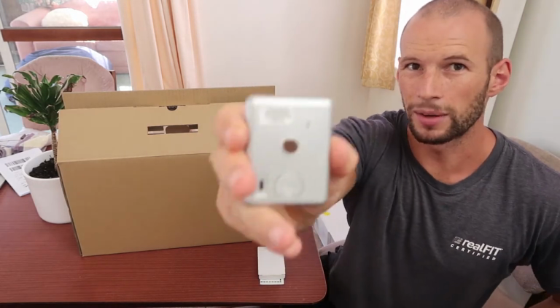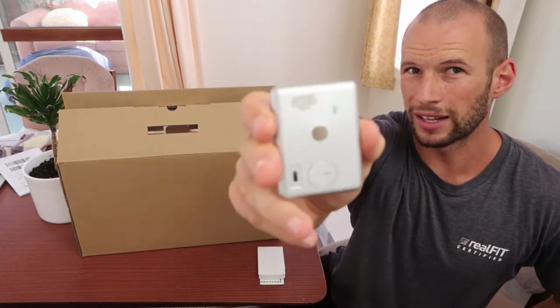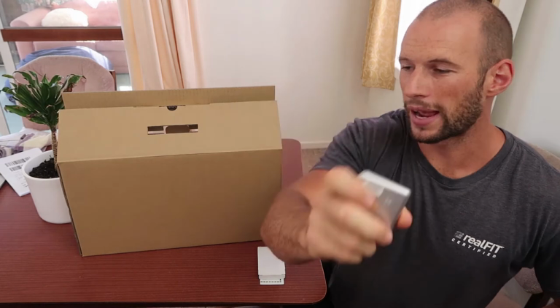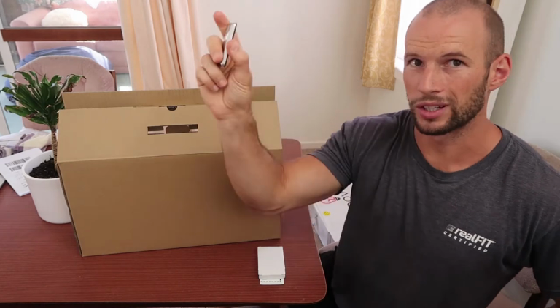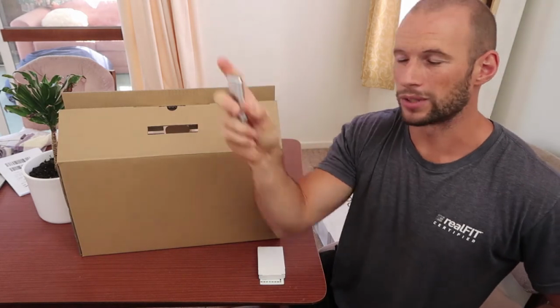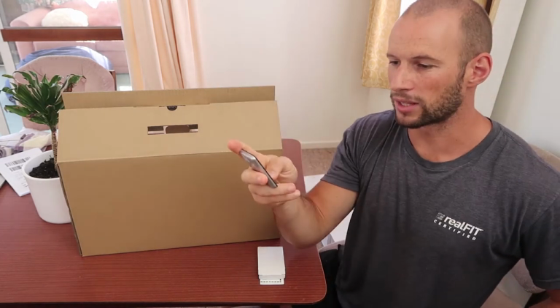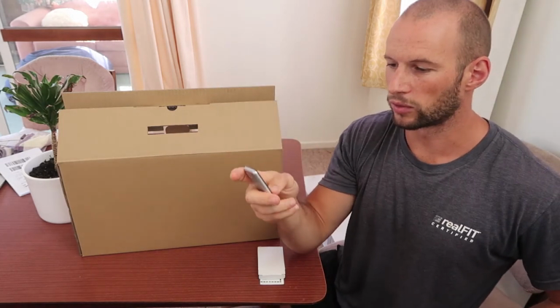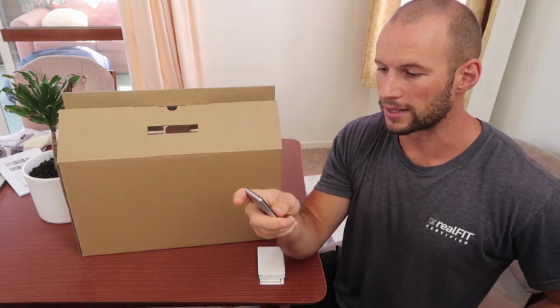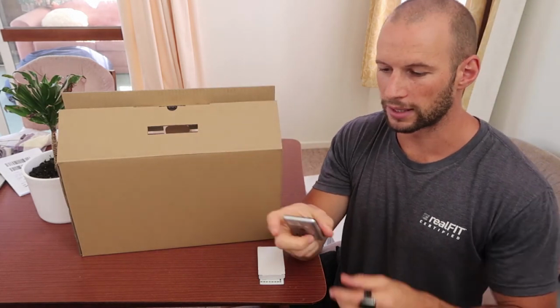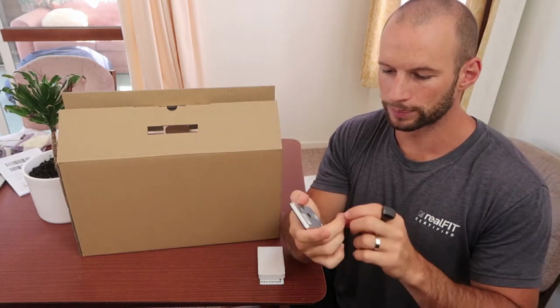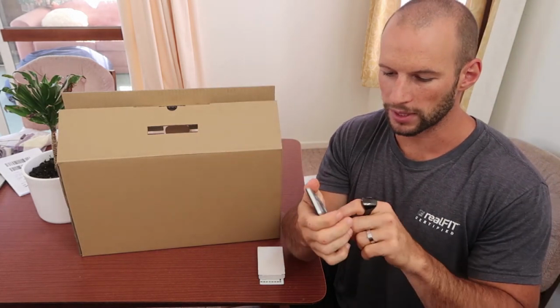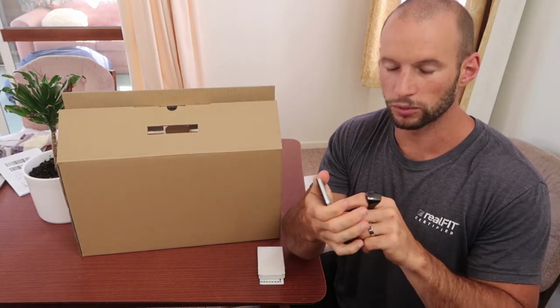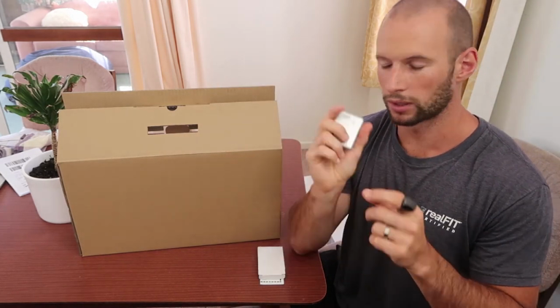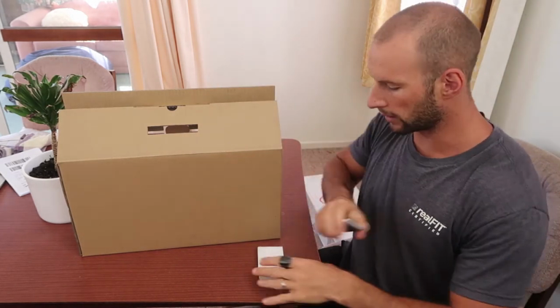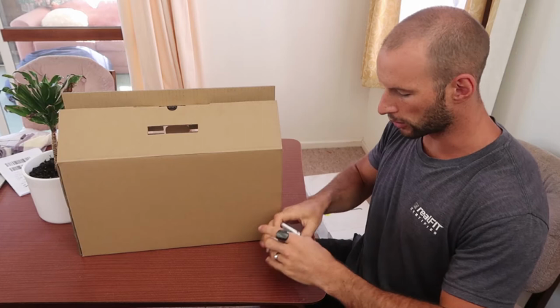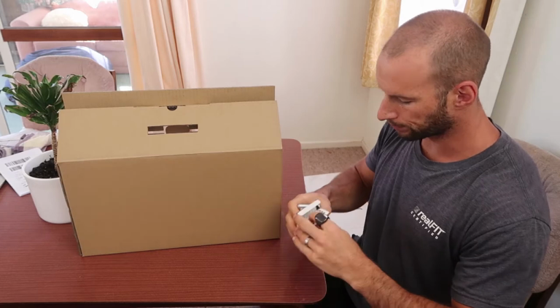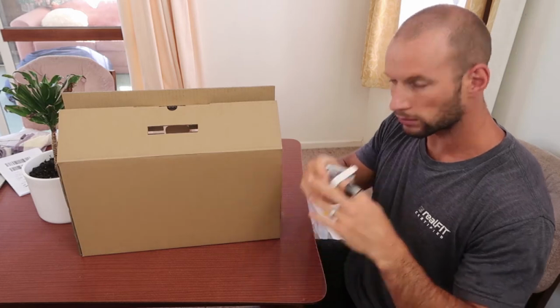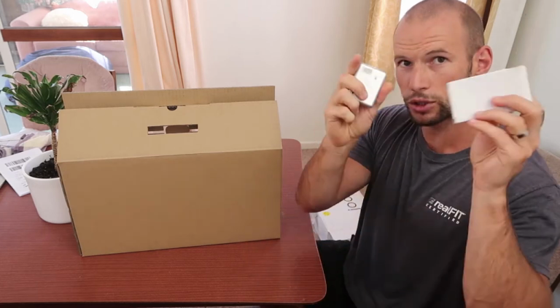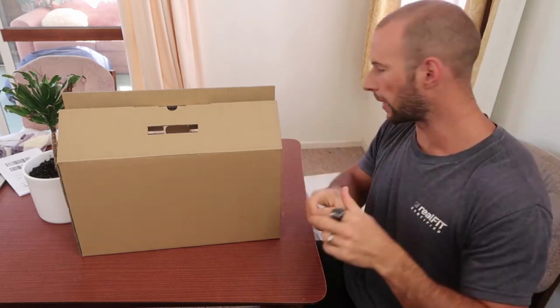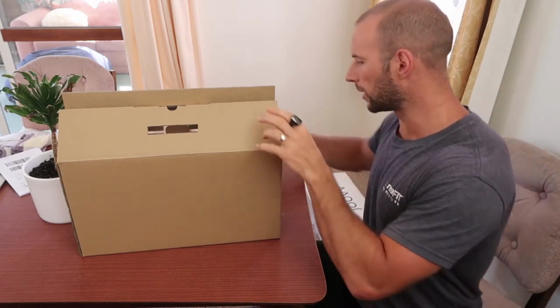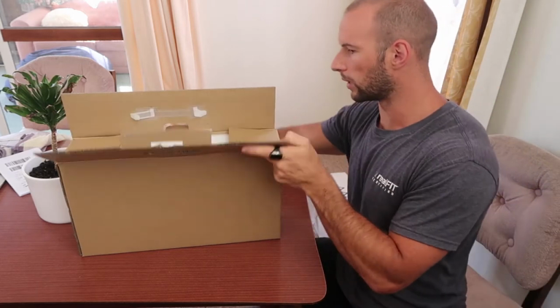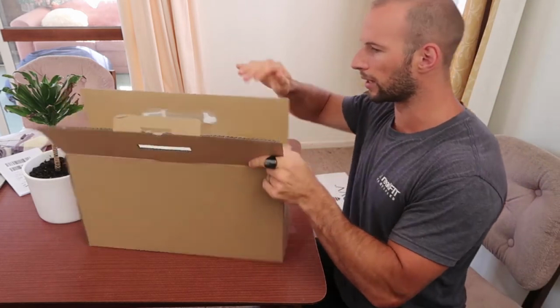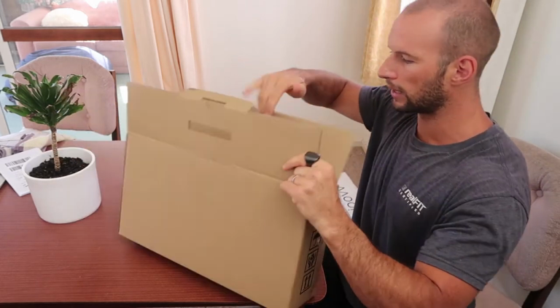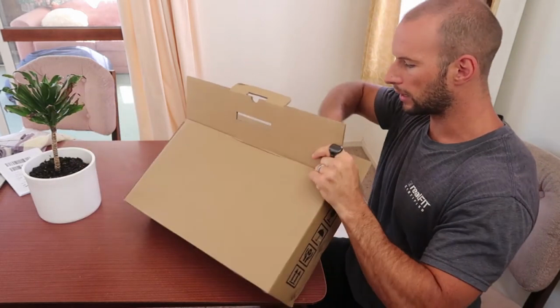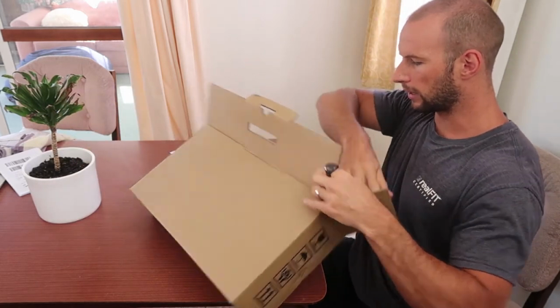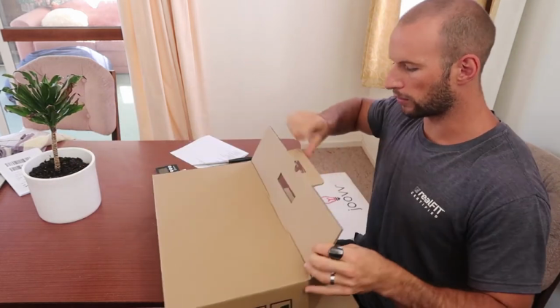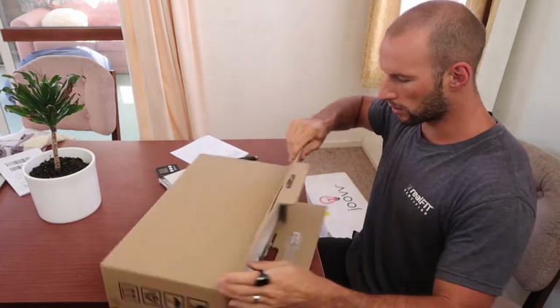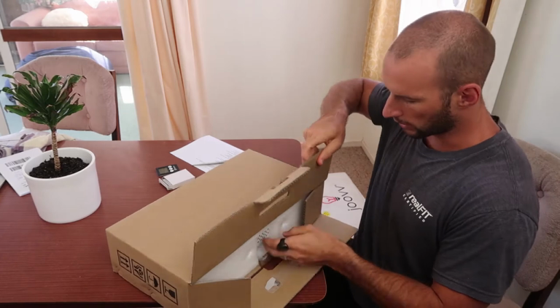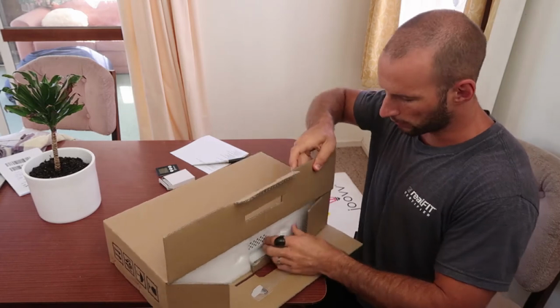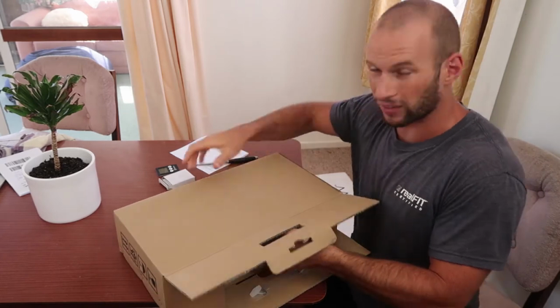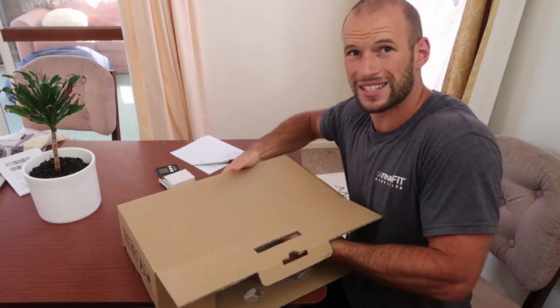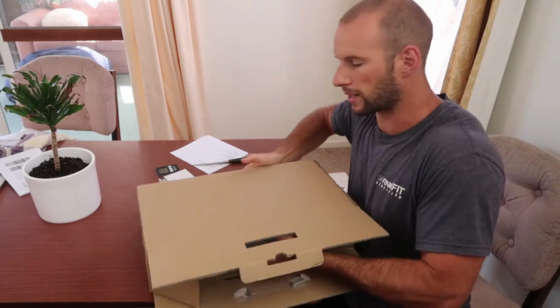It's got a magnet on the back so it'll attach to the device — actually really handy. There's an instruction menu in there as well, not that you need it. And then, of course, we have the device itself.